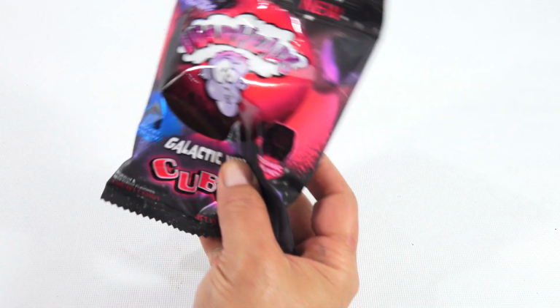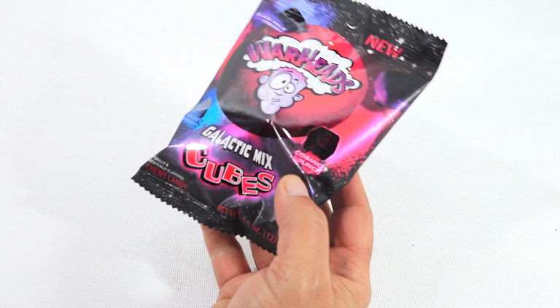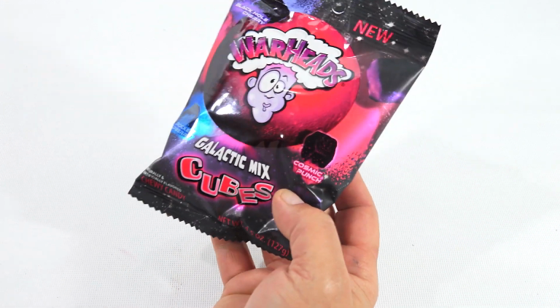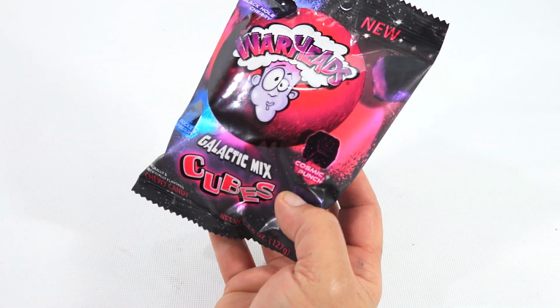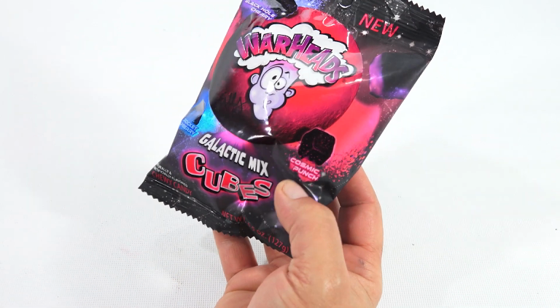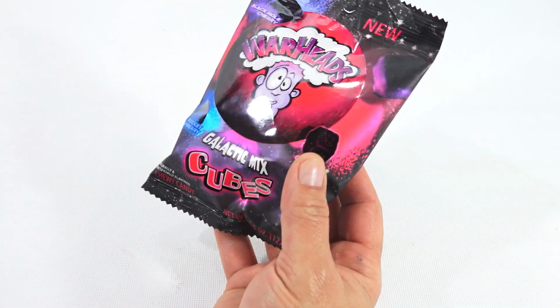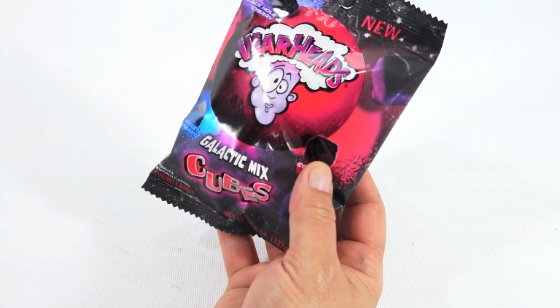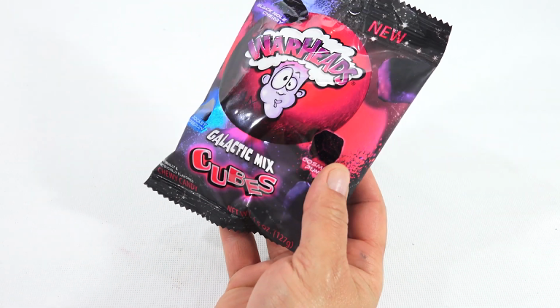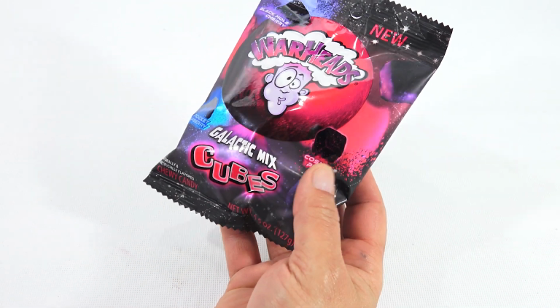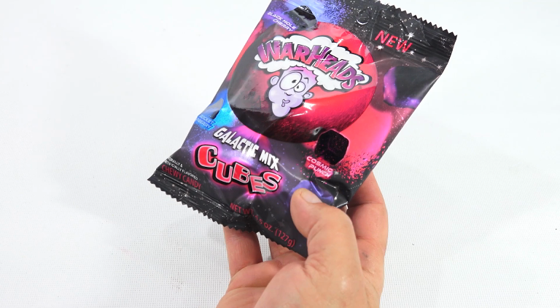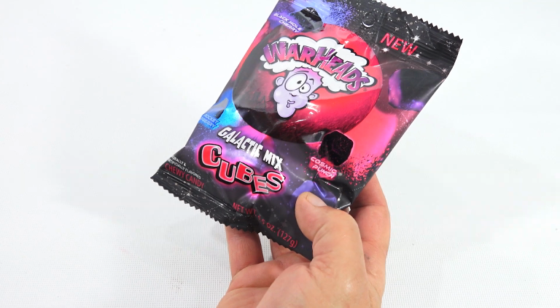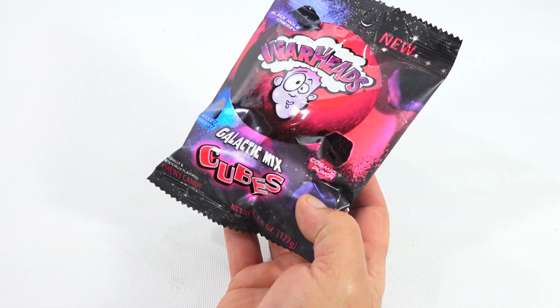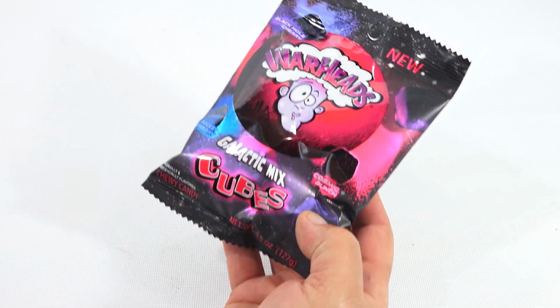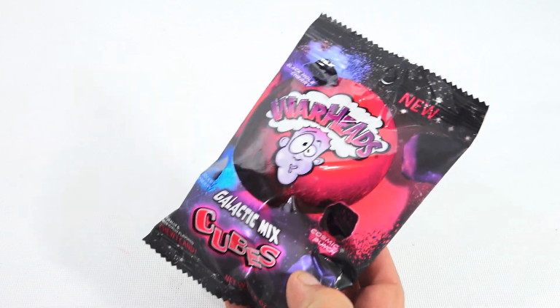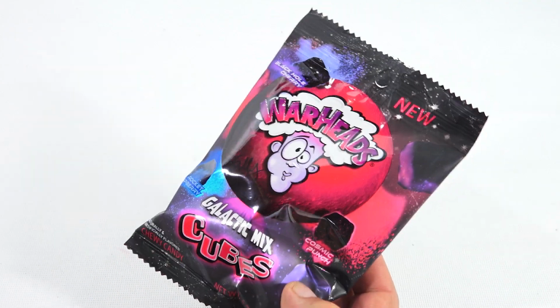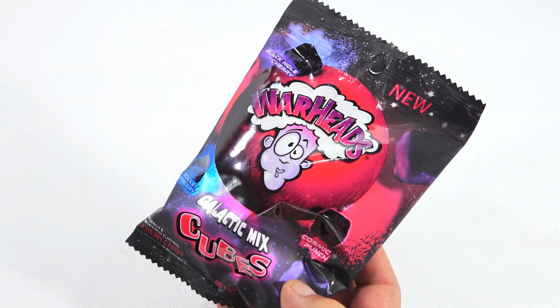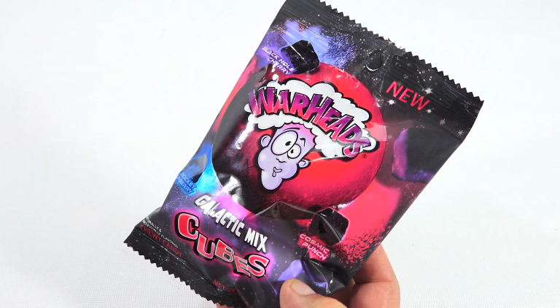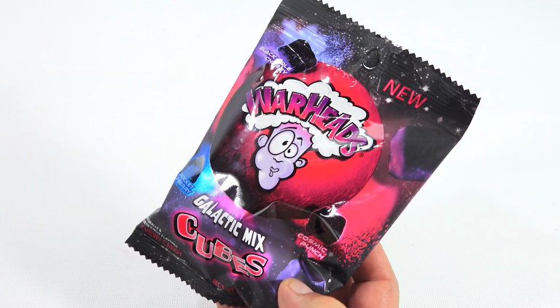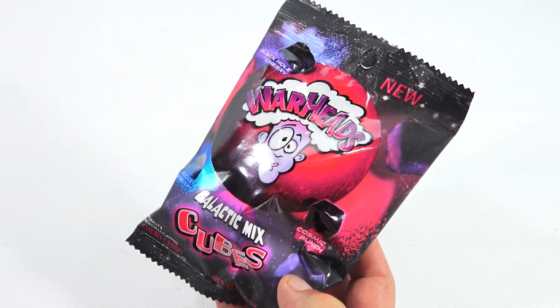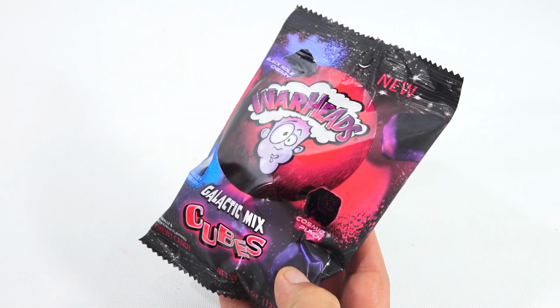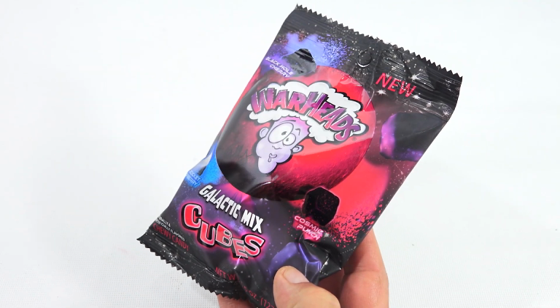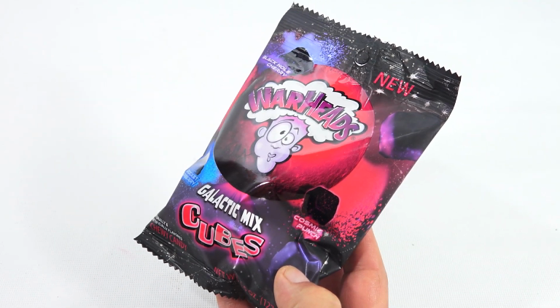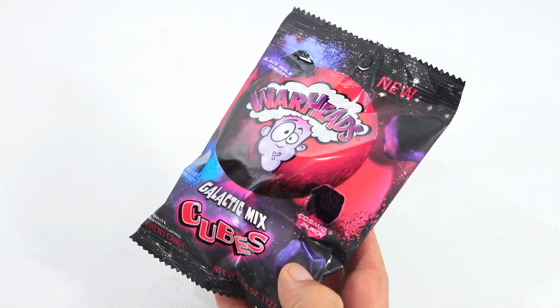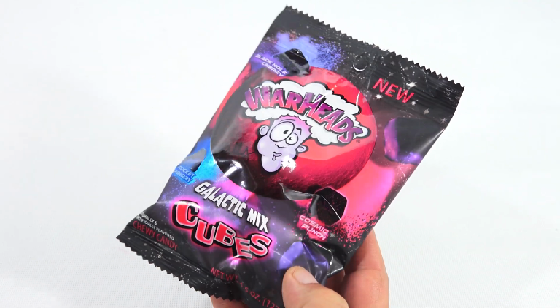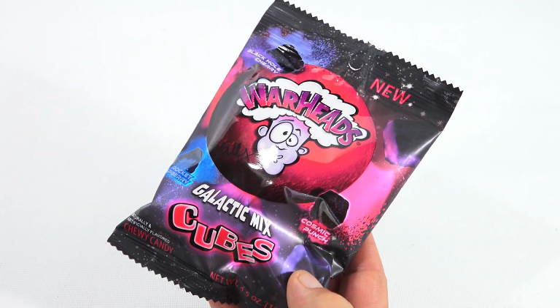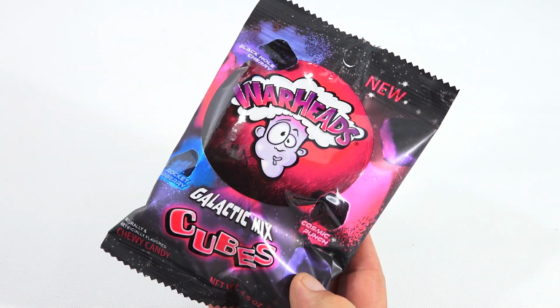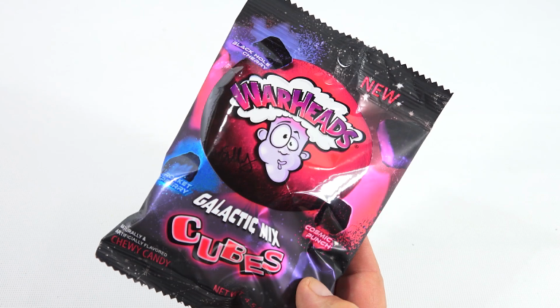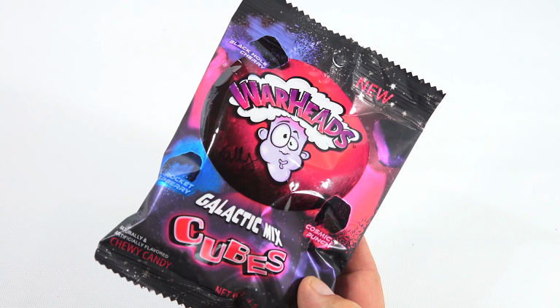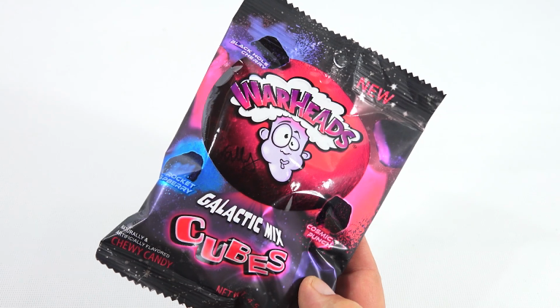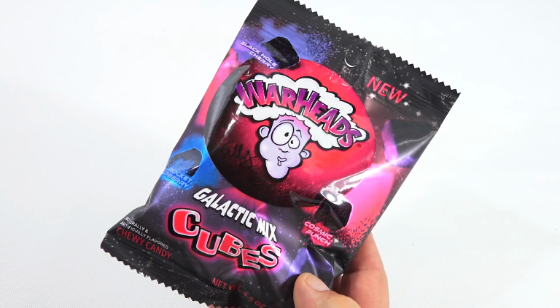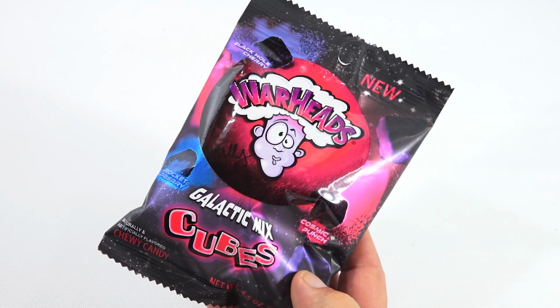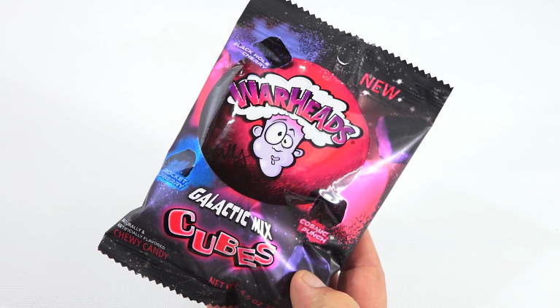It is the Warheads Galactic Mix Cubes — Black Hole Cherry, Cosmic Punch, and Rocket Raspberry.